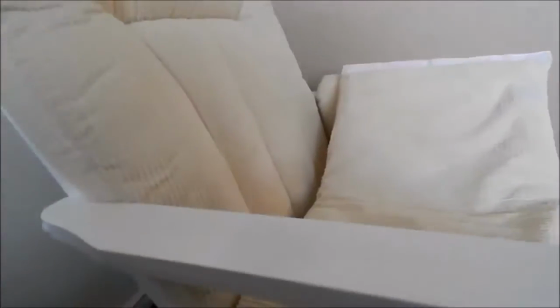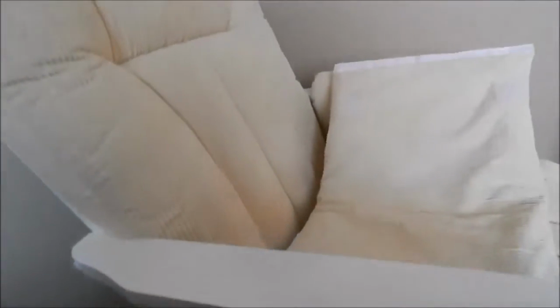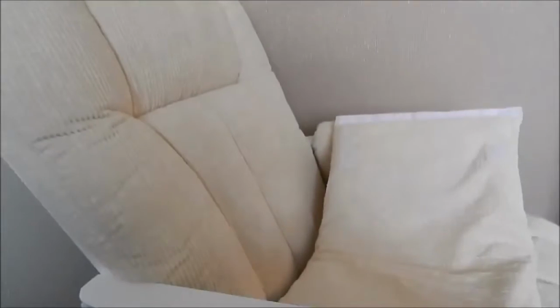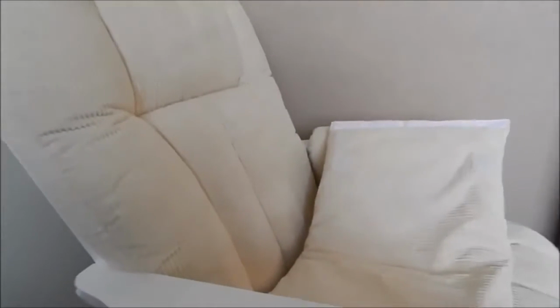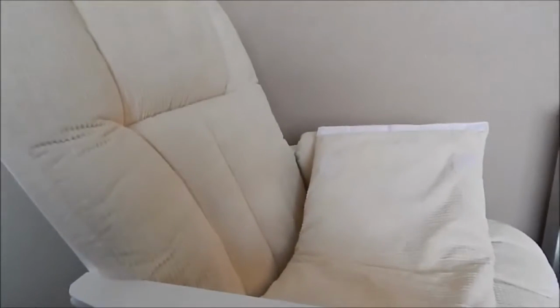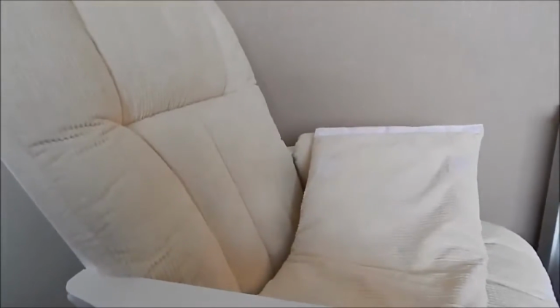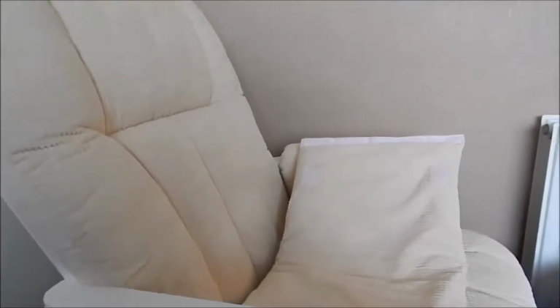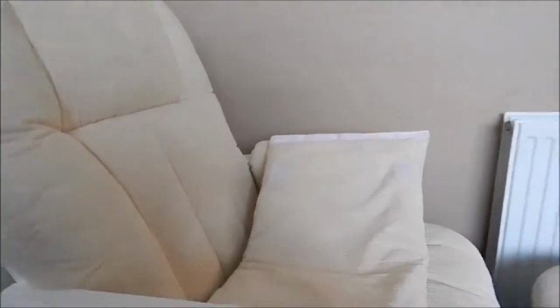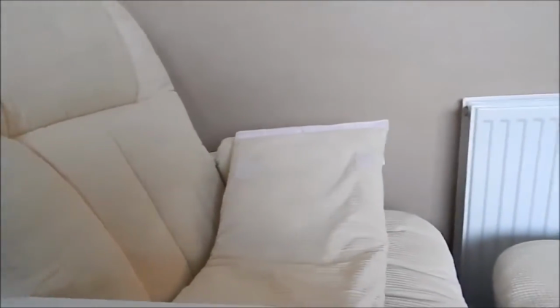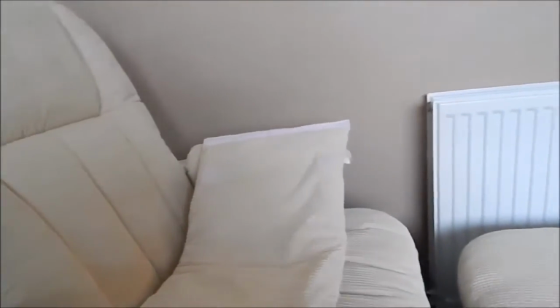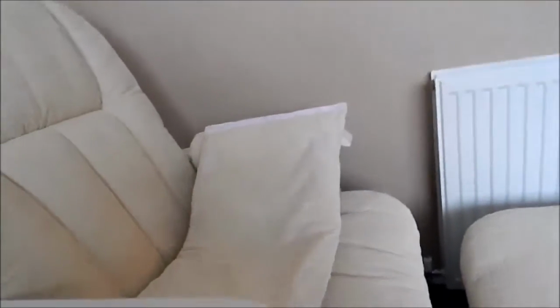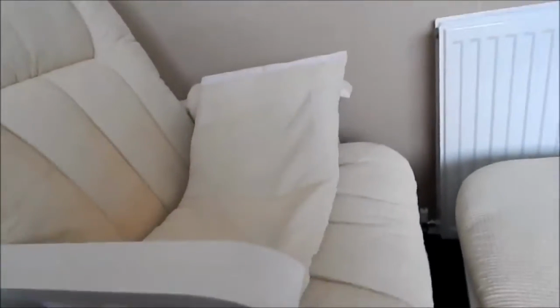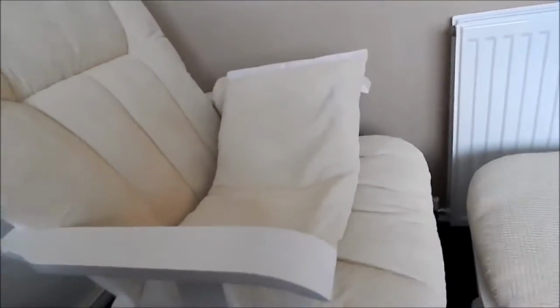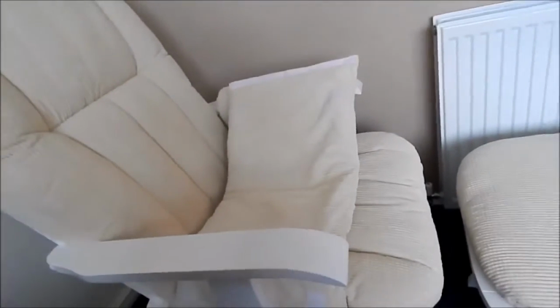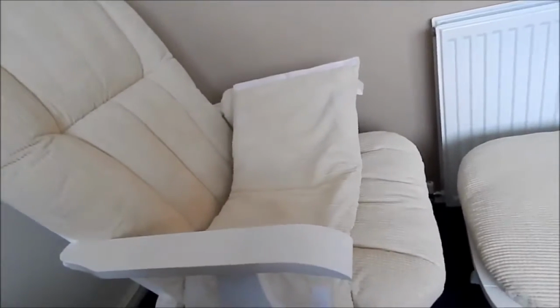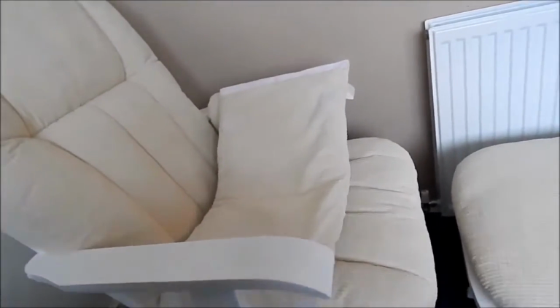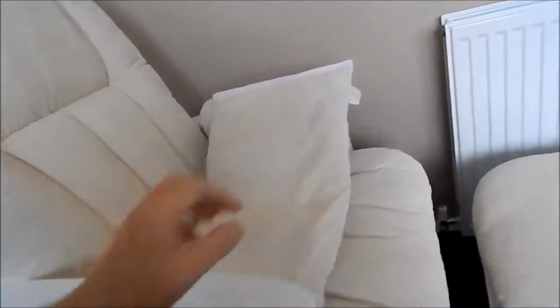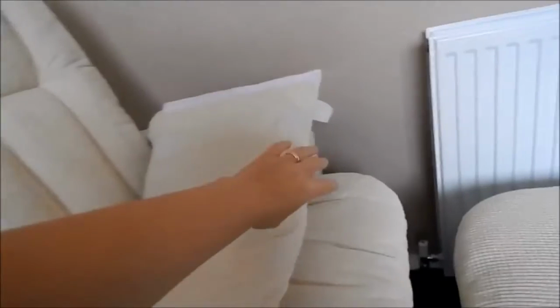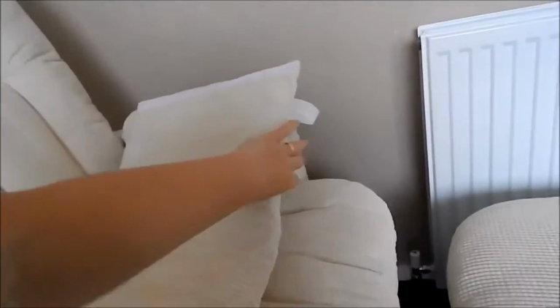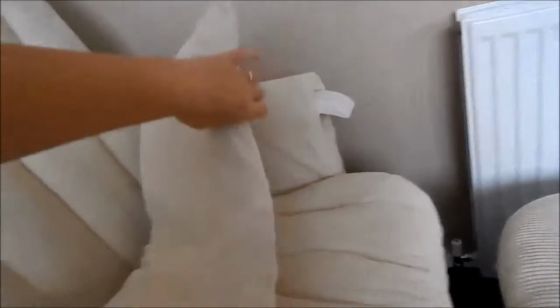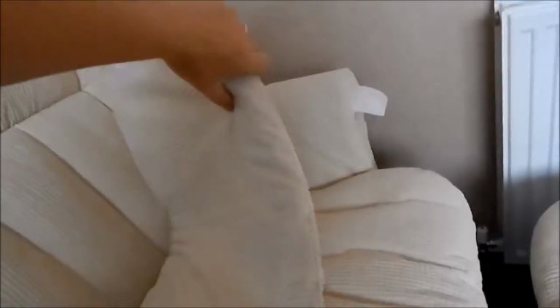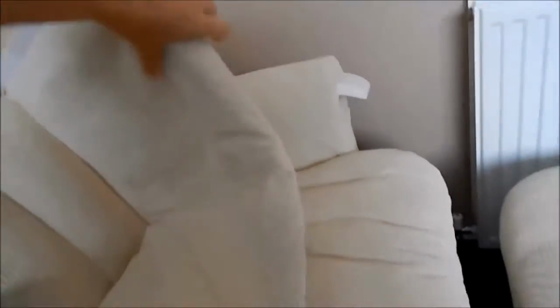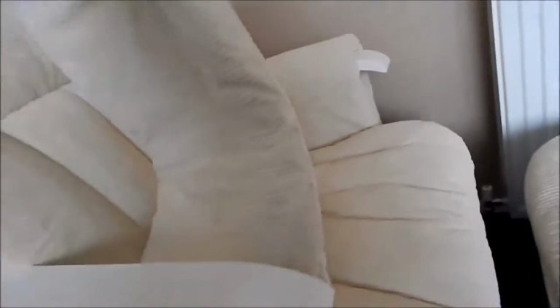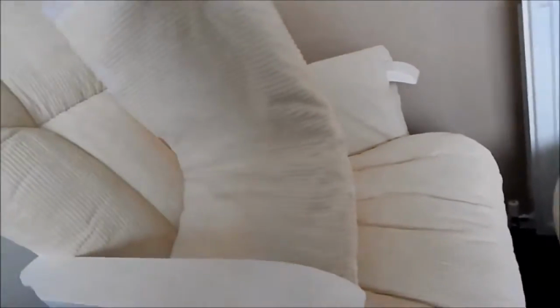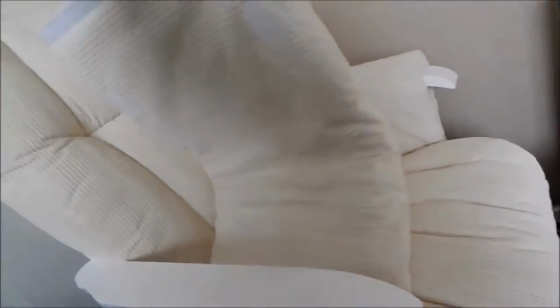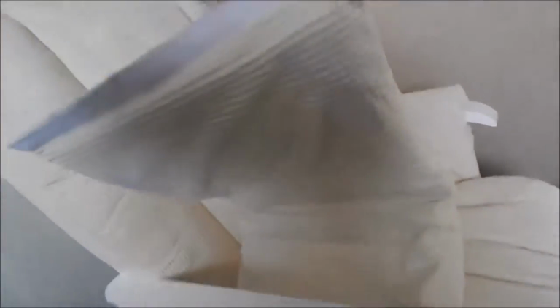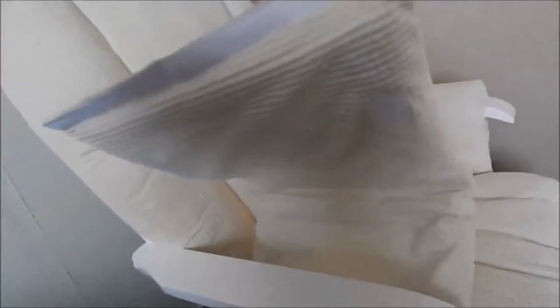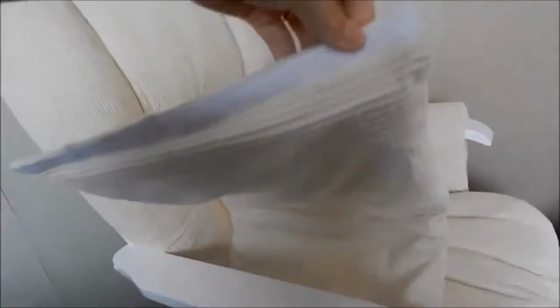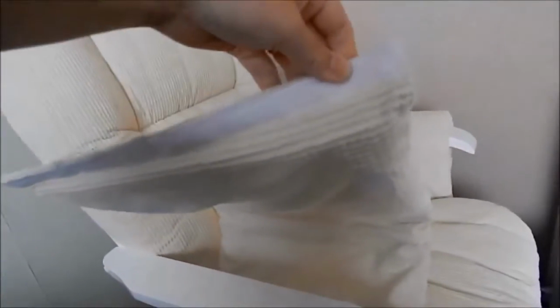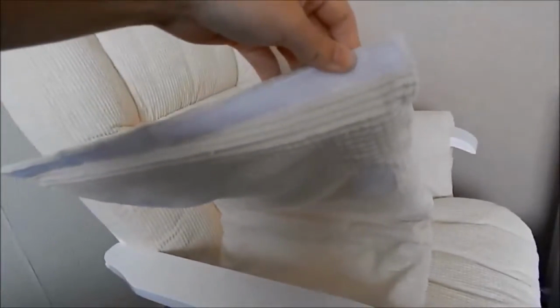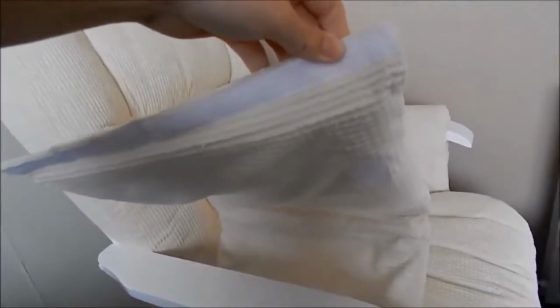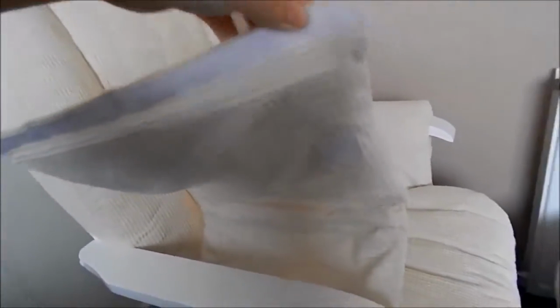After it's all together — which is basically just those screws — you're adding the pads, which is again super simple. They're all velcroed, so this one, as you can see, has velcro on both sides.